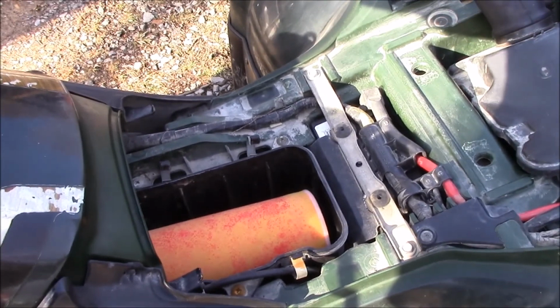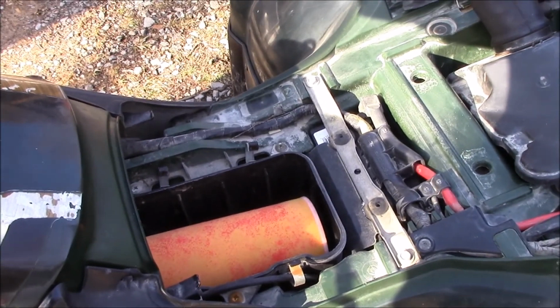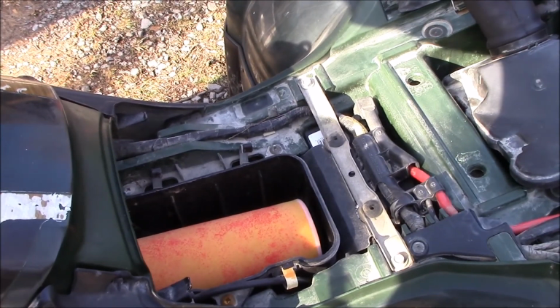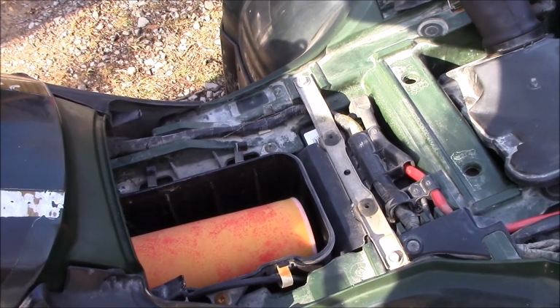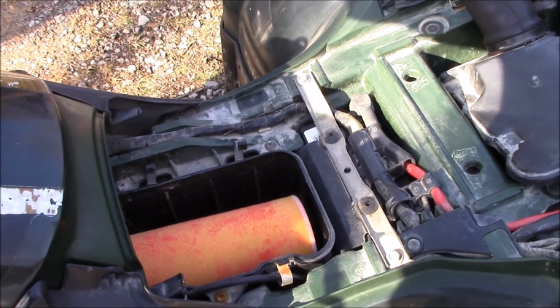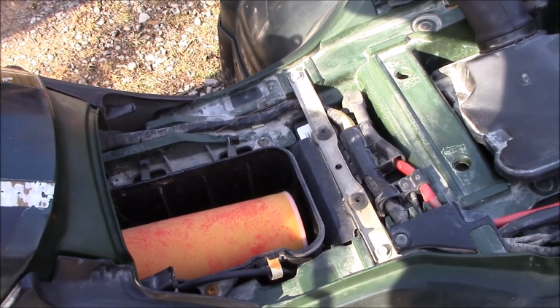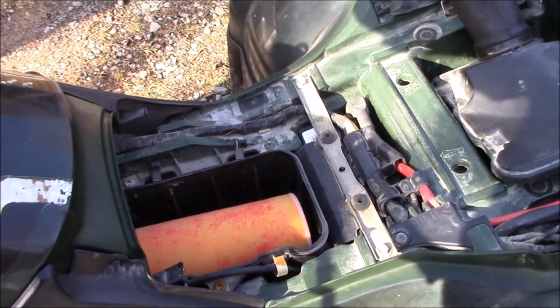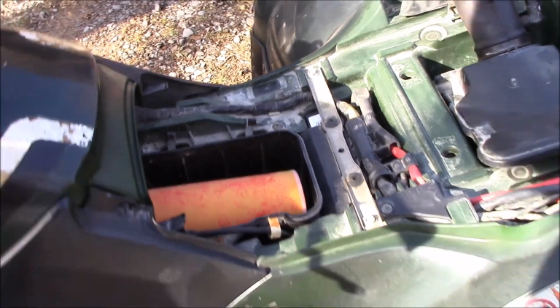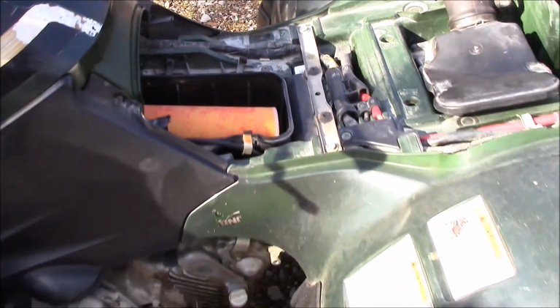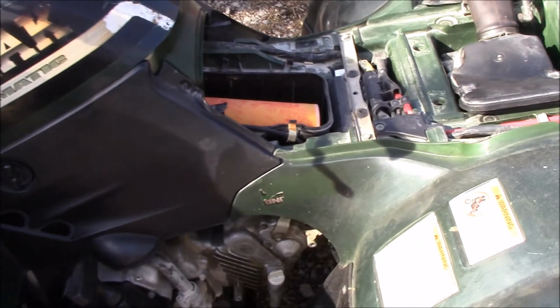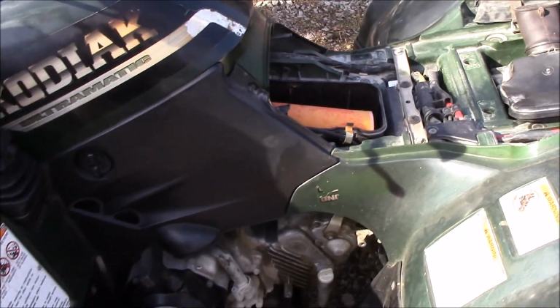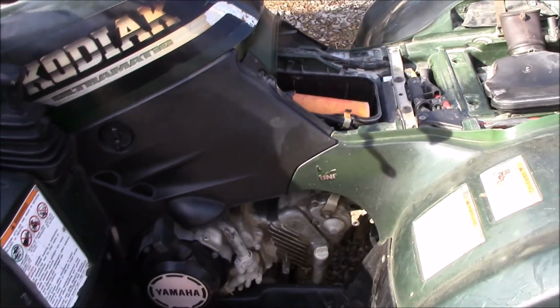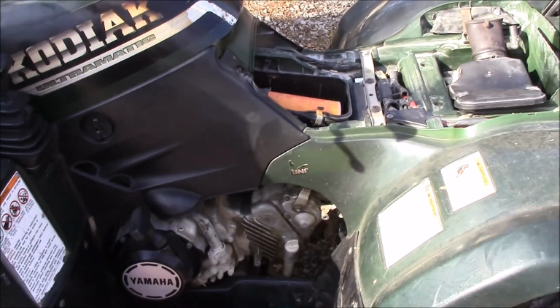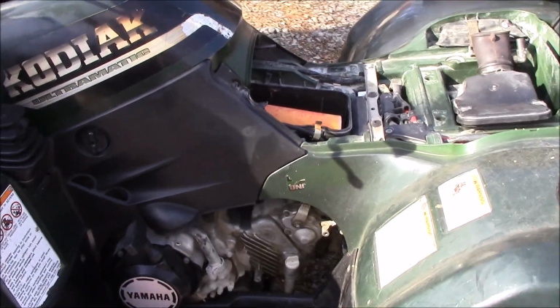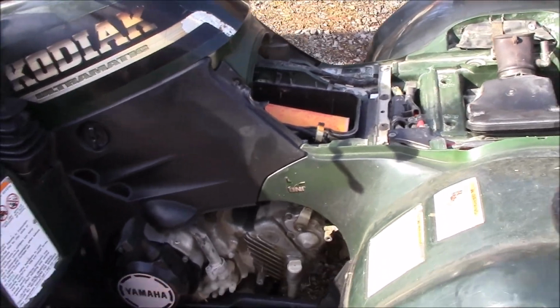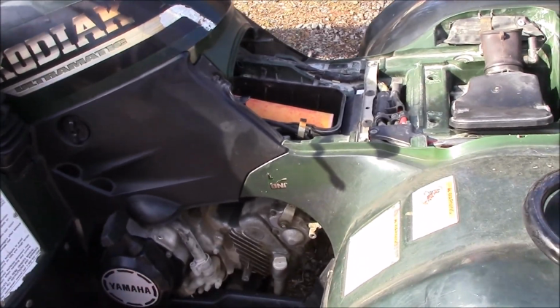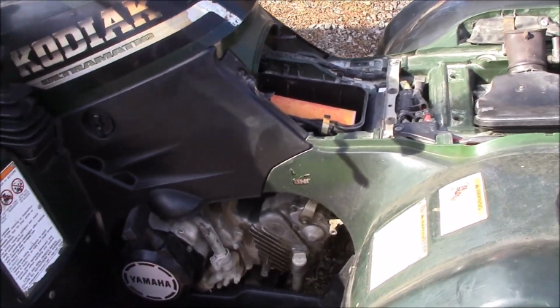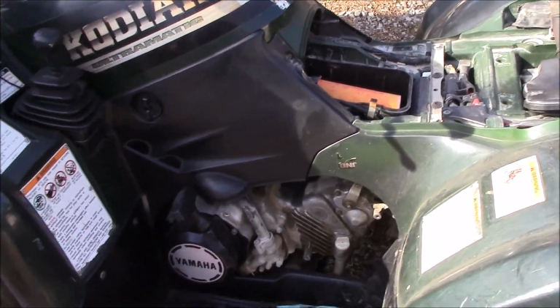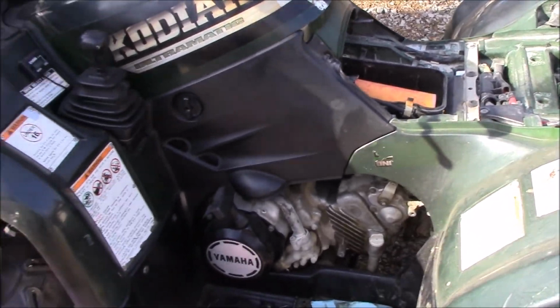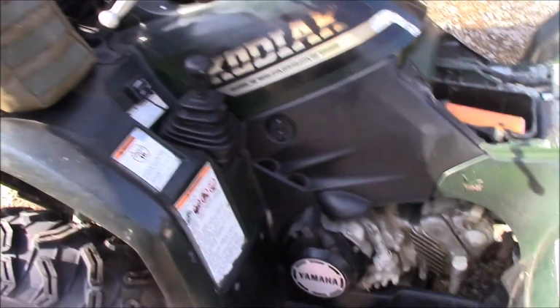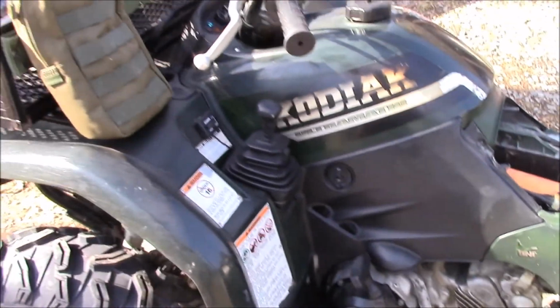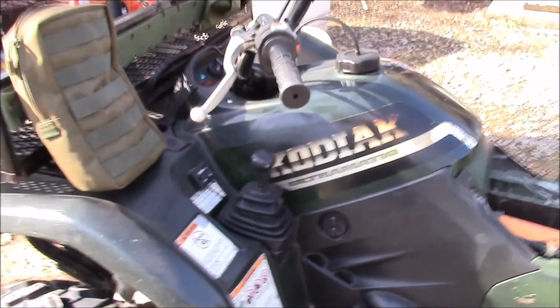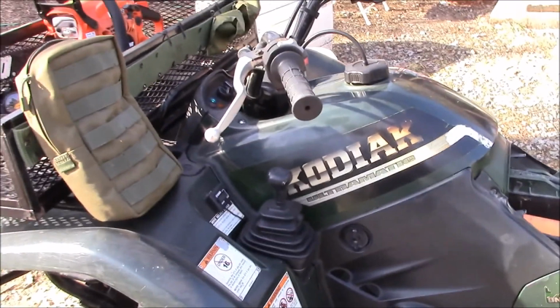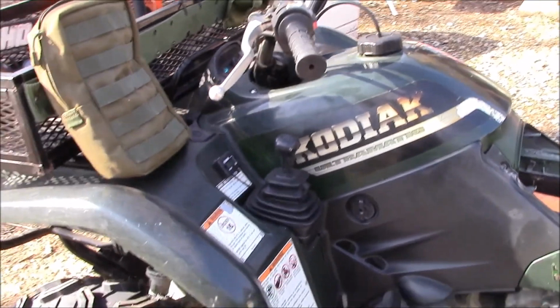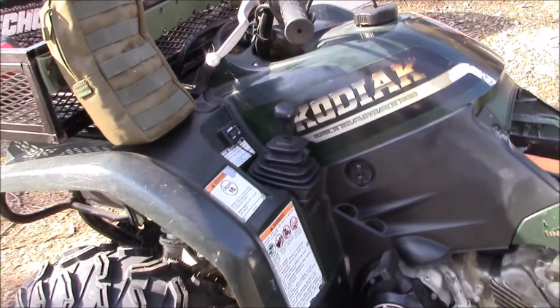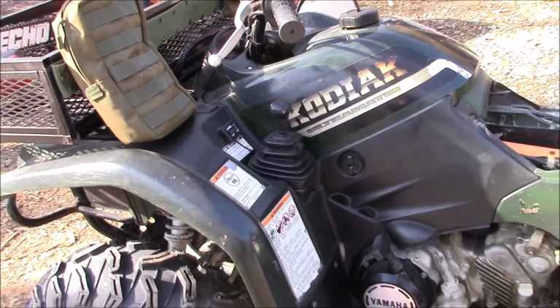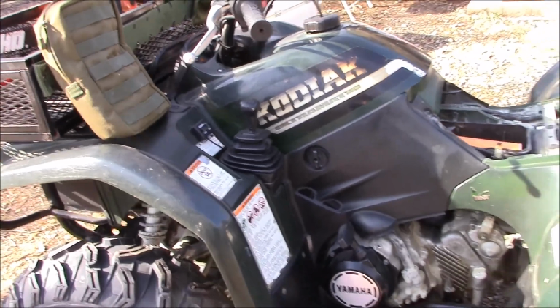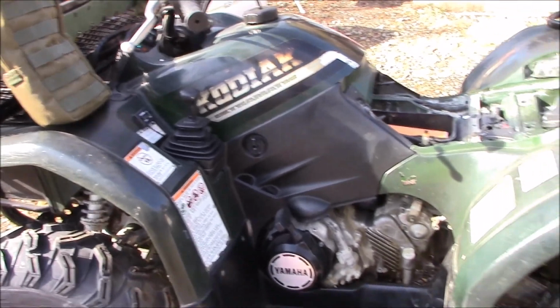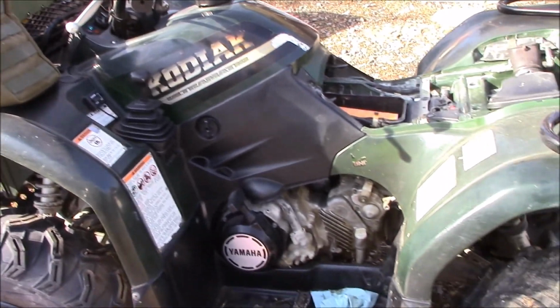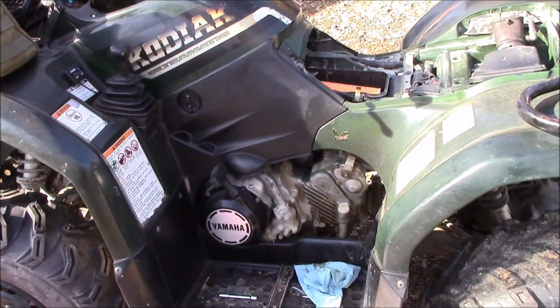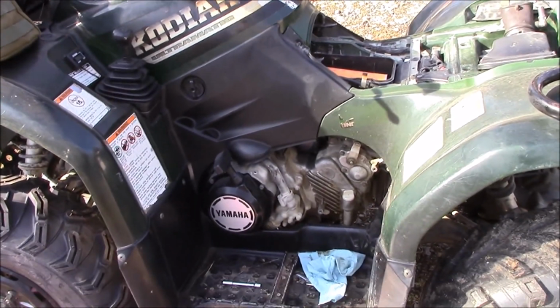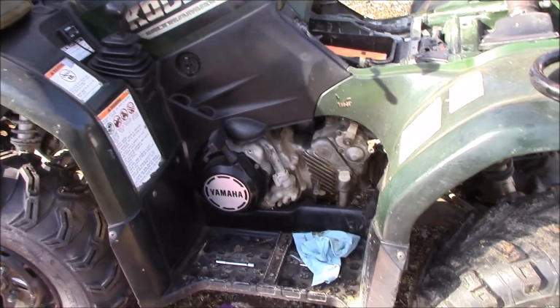This thing's running perfect. I'm going to put some more oil on that filter, put it back together, and take it for a spin. That's what I got going on.